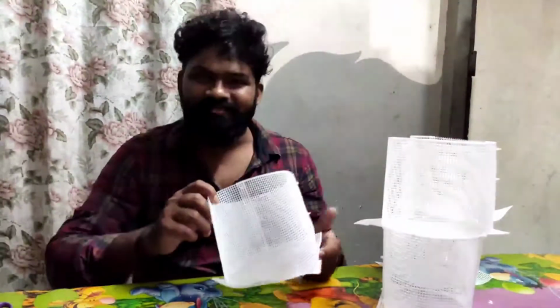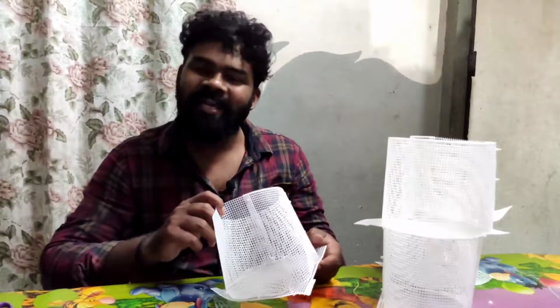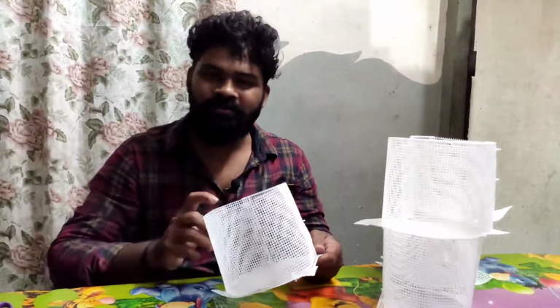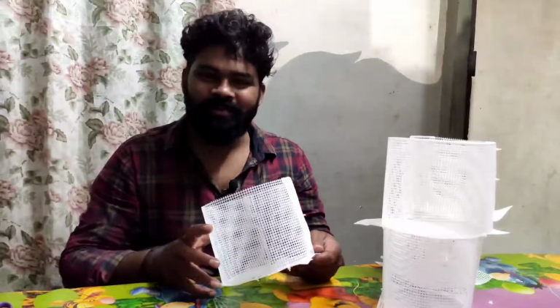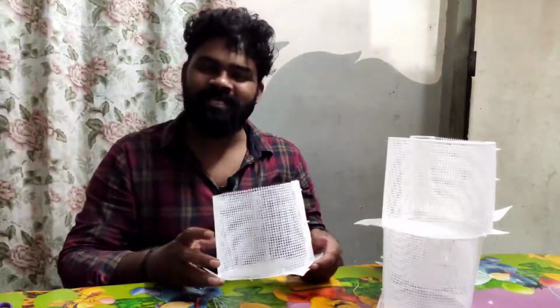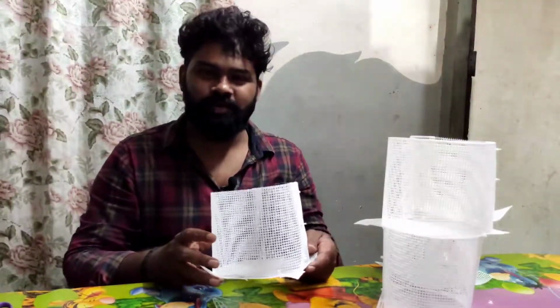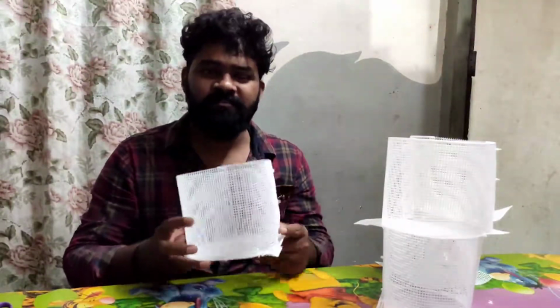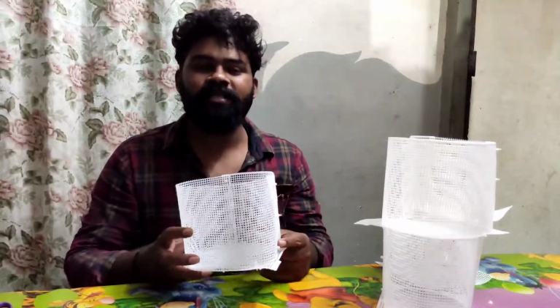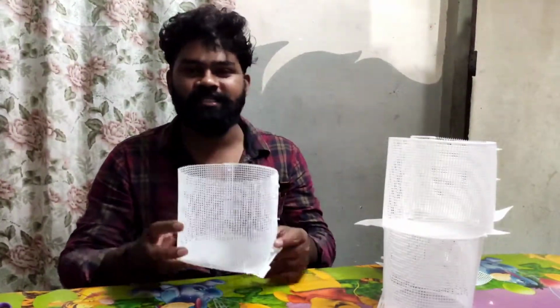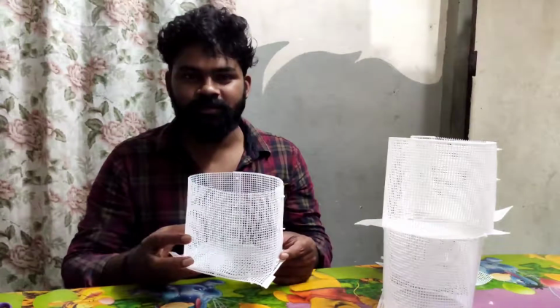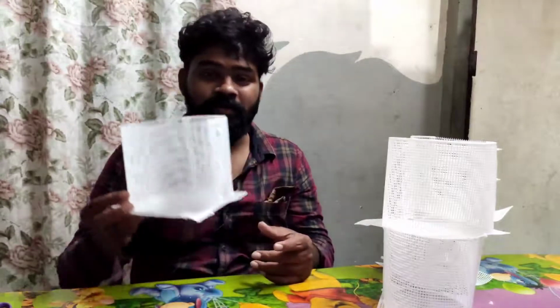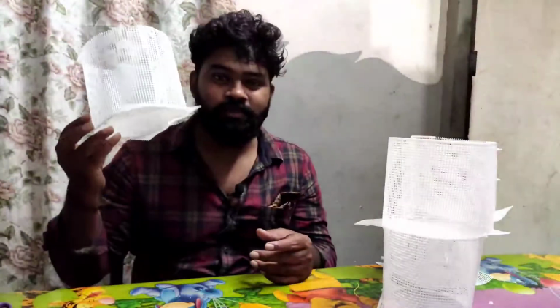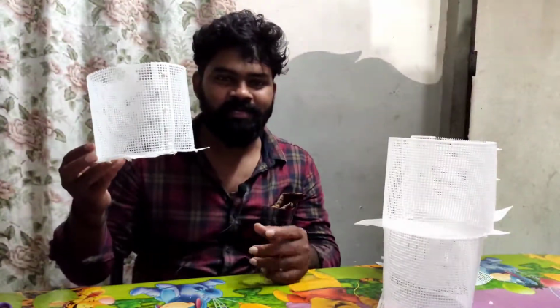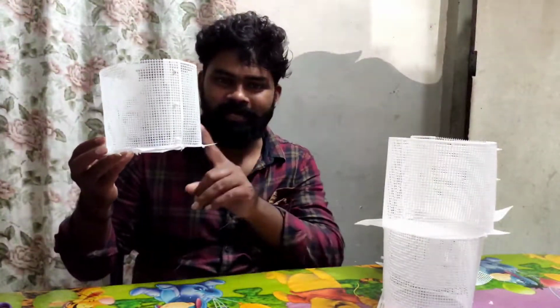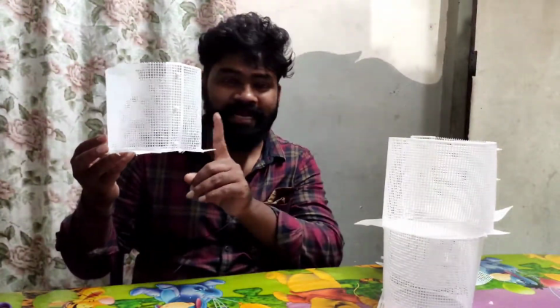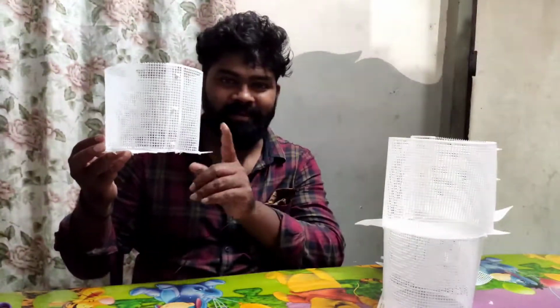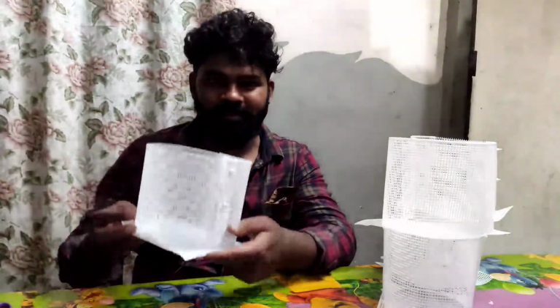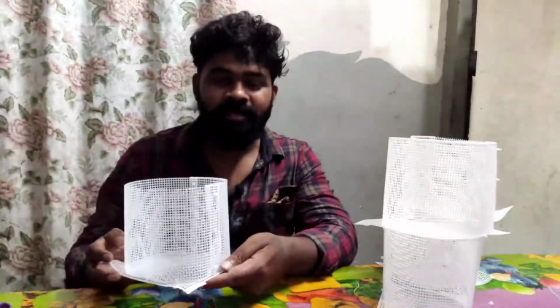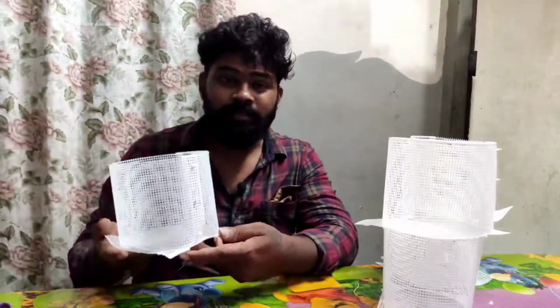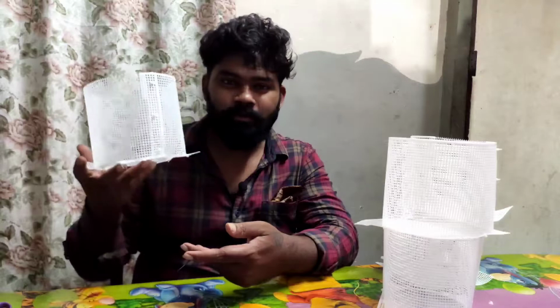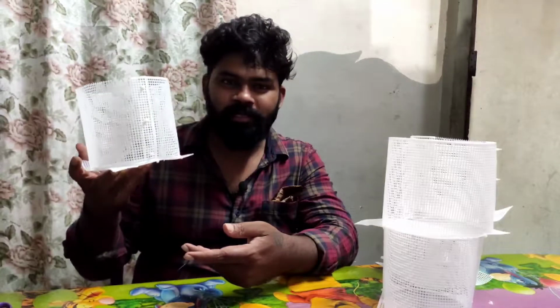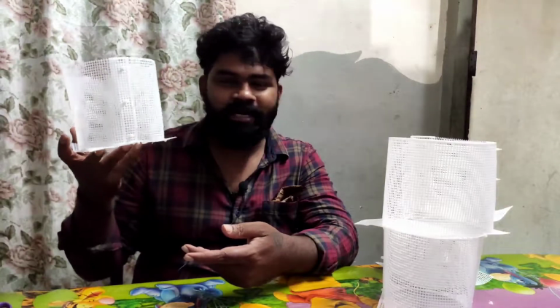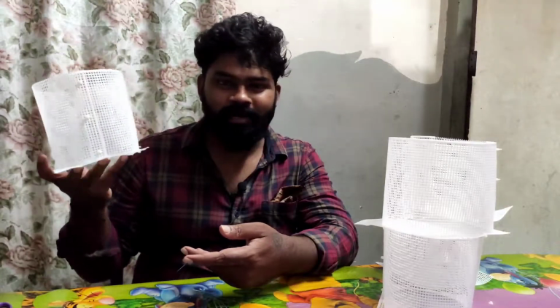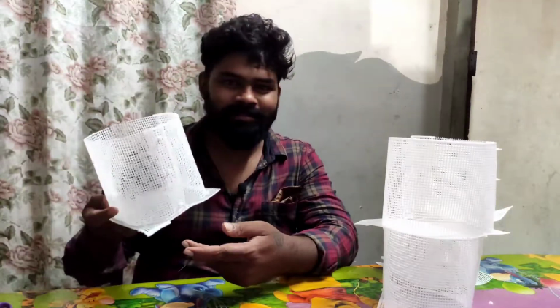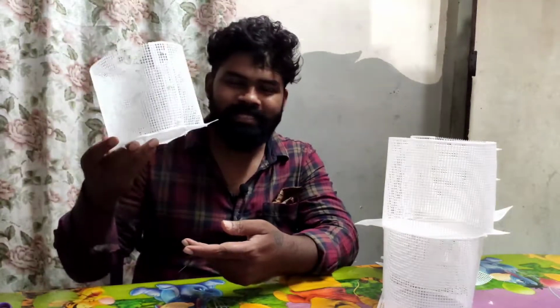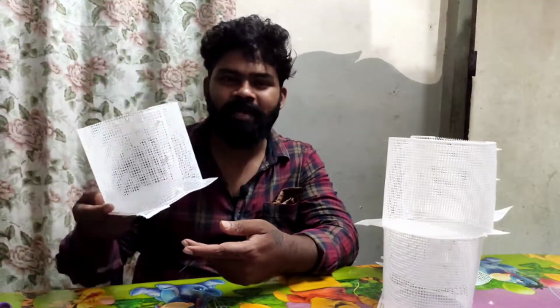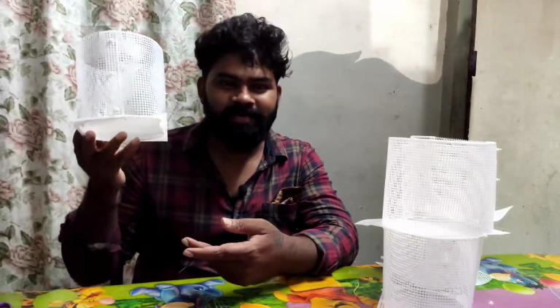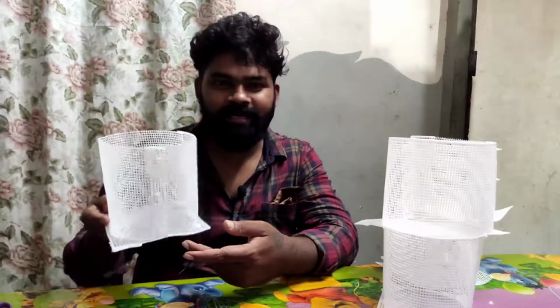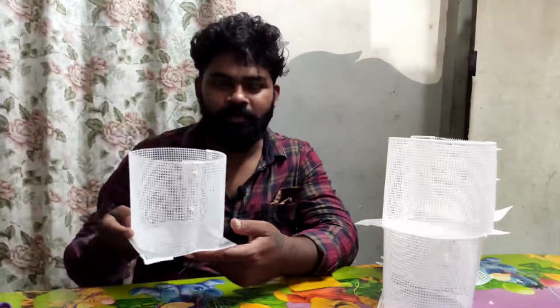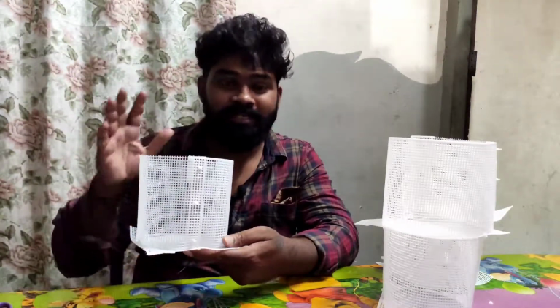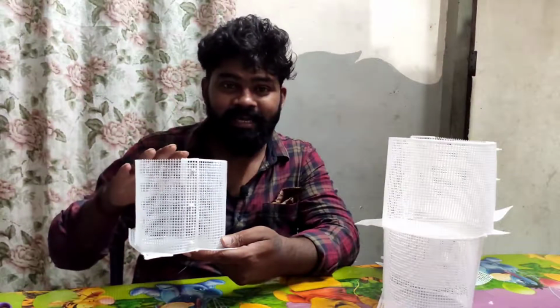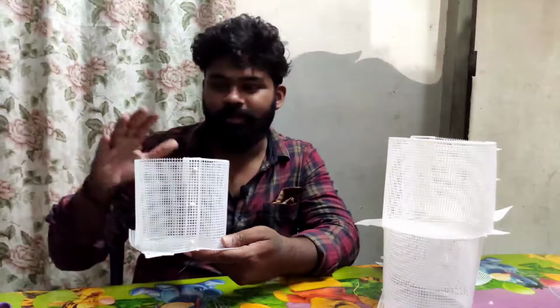Hi friends, welcome to this video. I'm Shri Gumaar. I'm going to tell you about this video. I've learned a little bit about GEPP breeding kit. If you want to get a little bit of a breed, you will find it a little more simple. So I will tell you about this video.